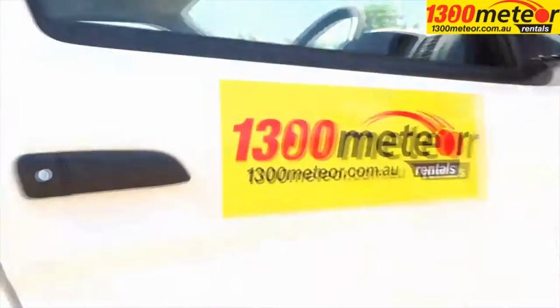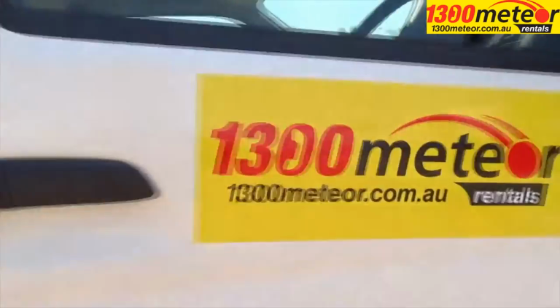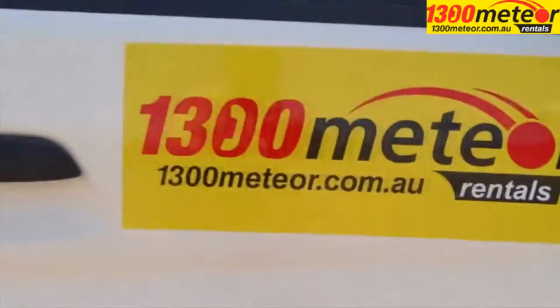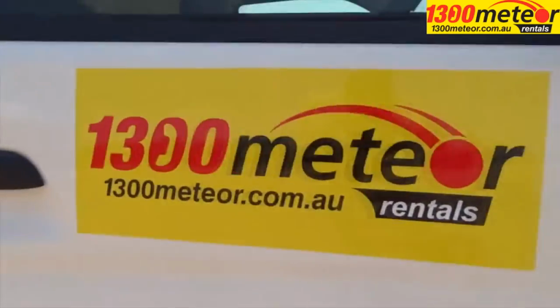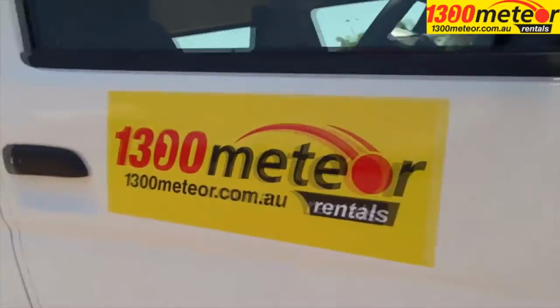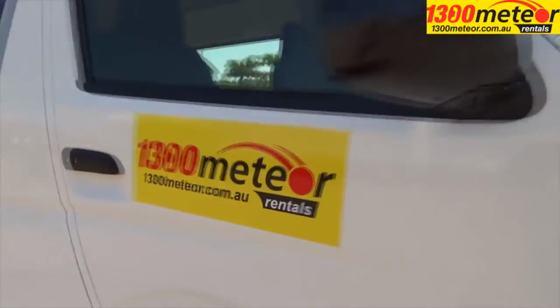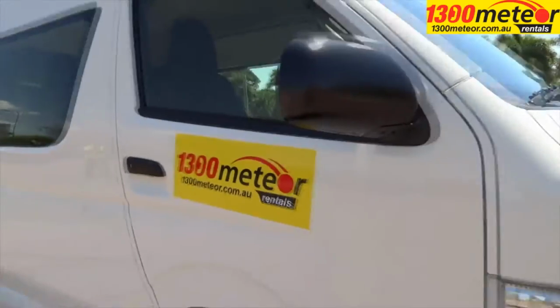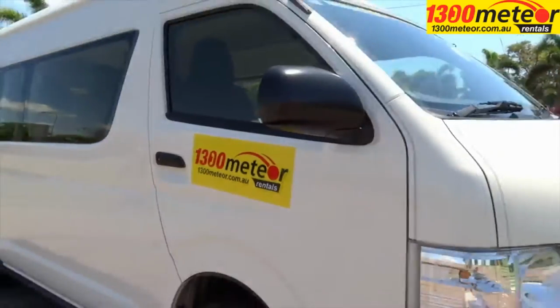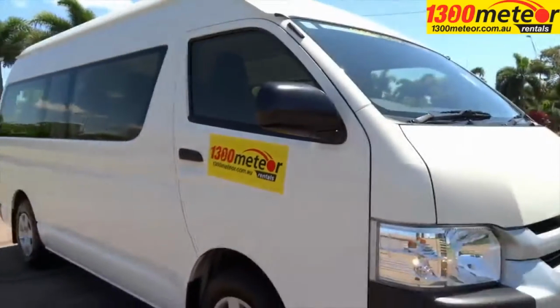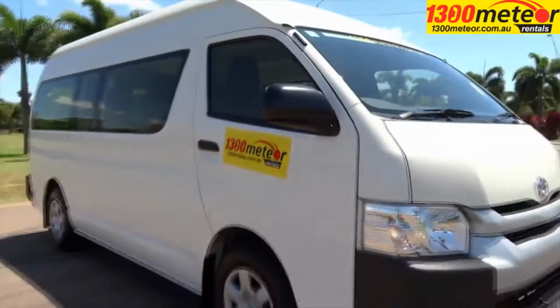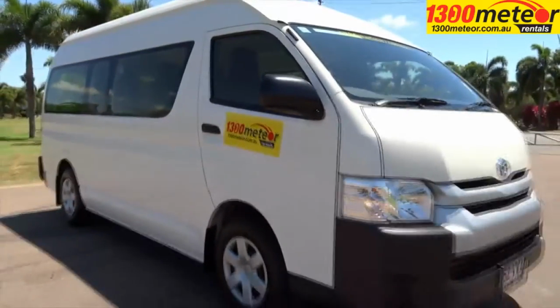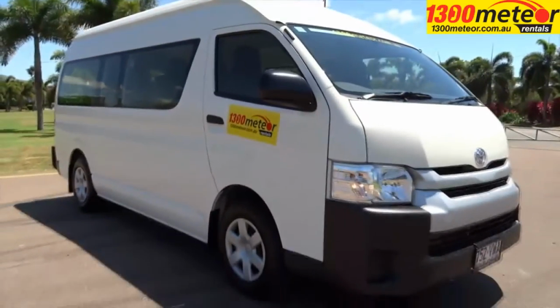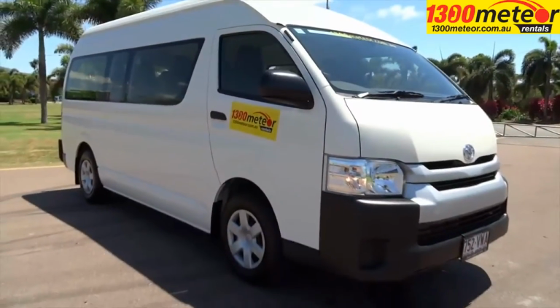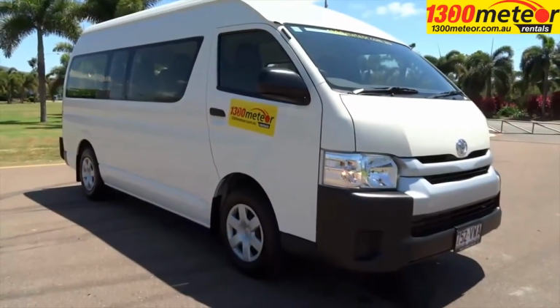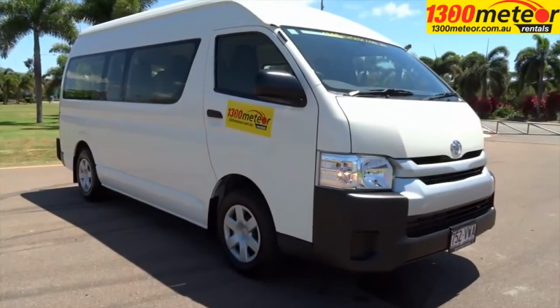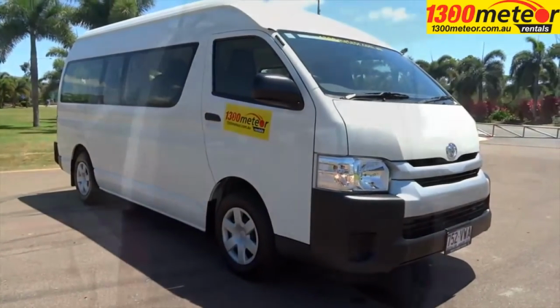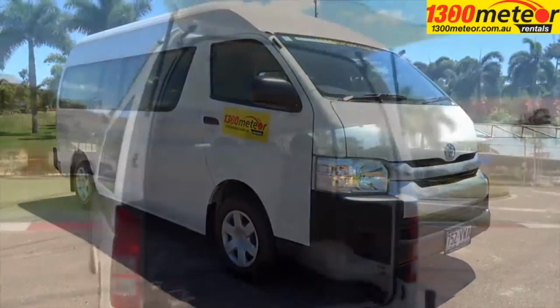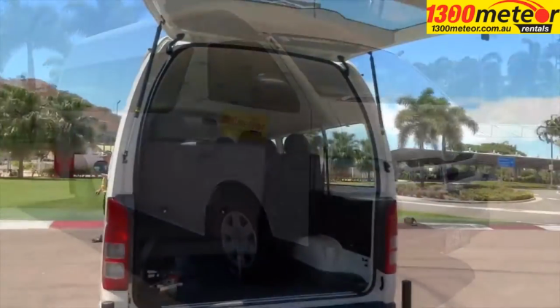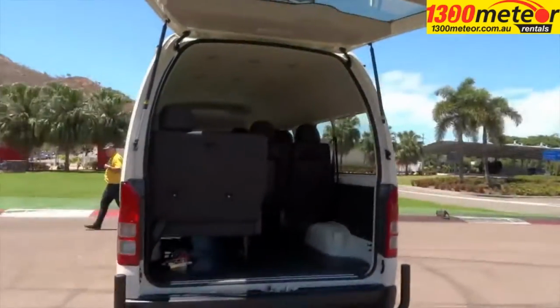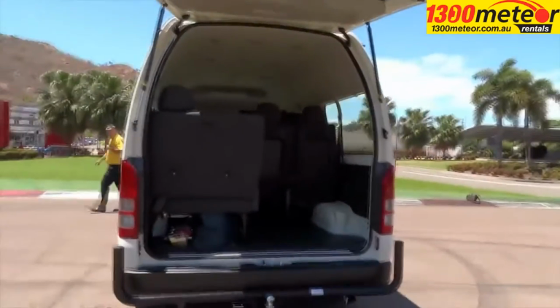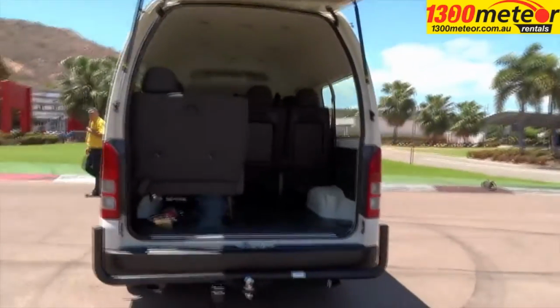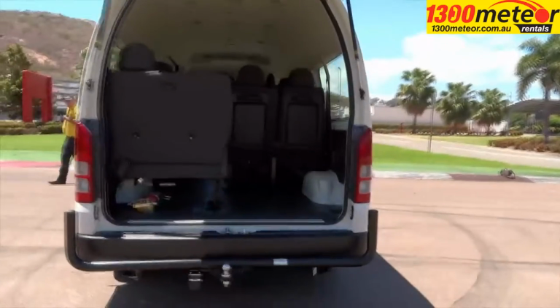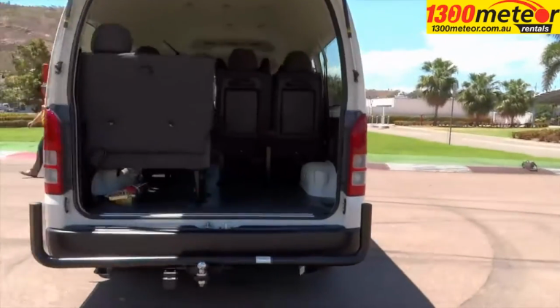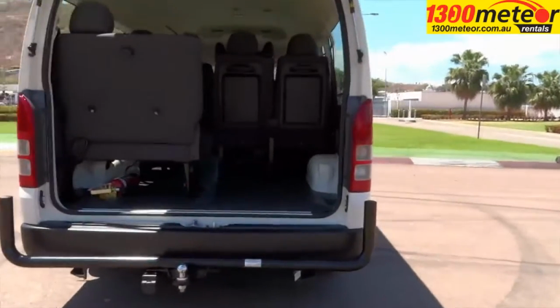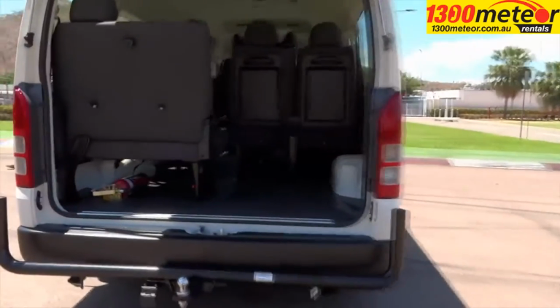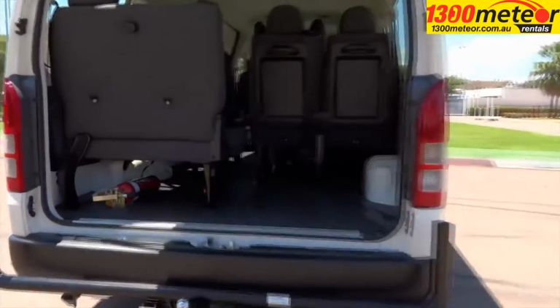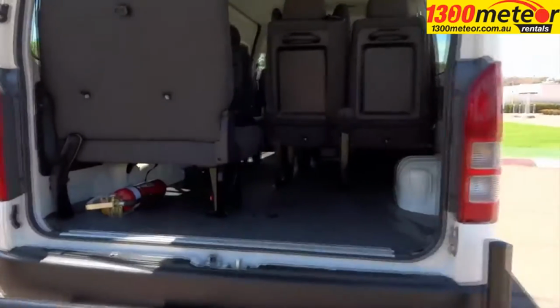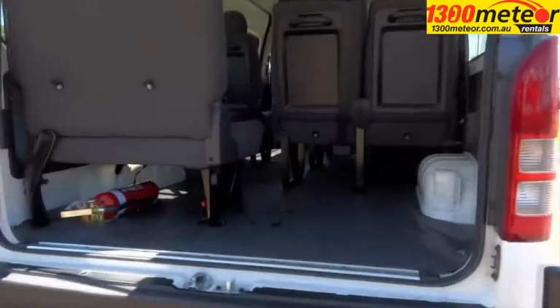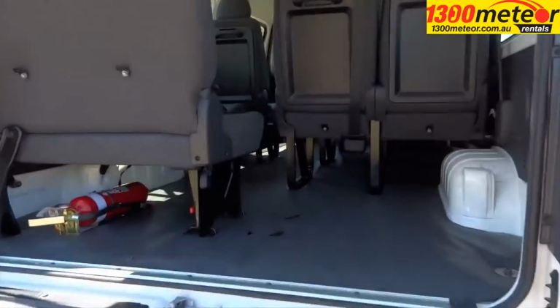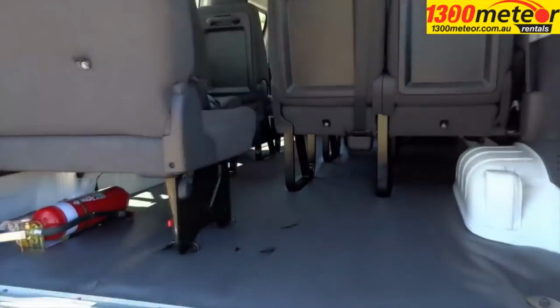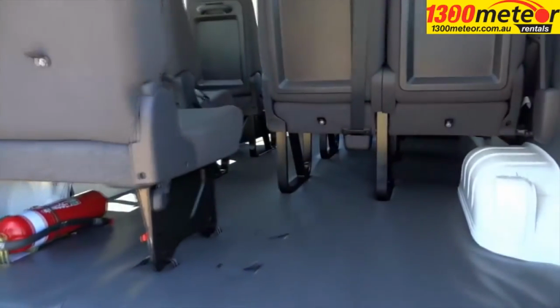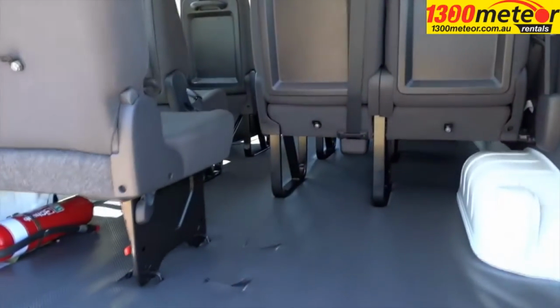The powerful turbo intercooled diesel engine provides great fuel economy and performance, and the 70-litre fuel tank gives a handy range of up to 500 kilometres.